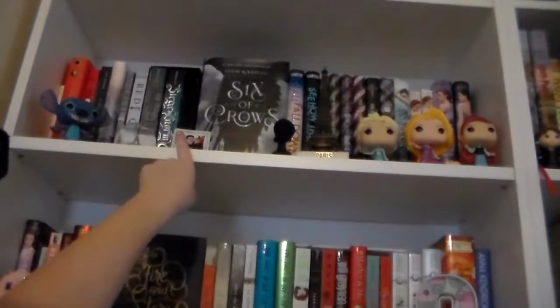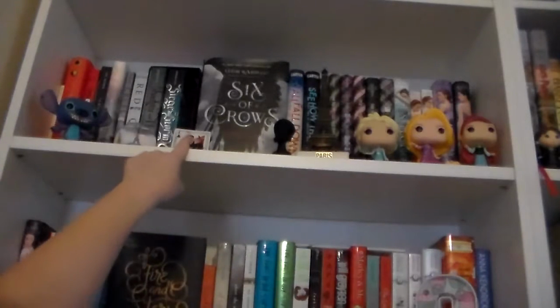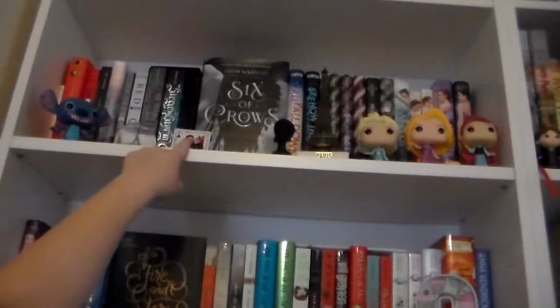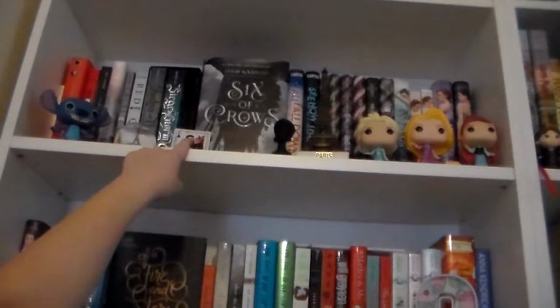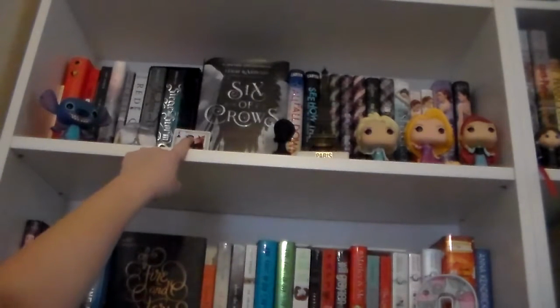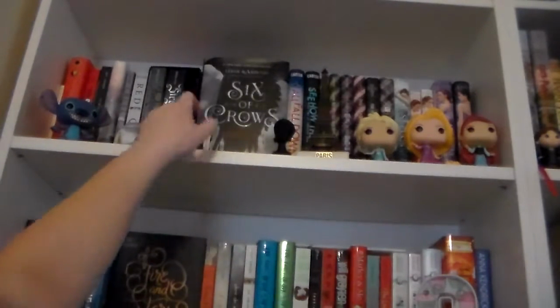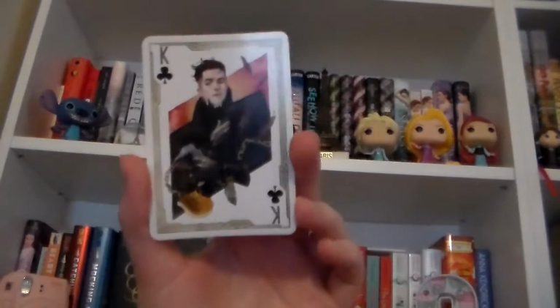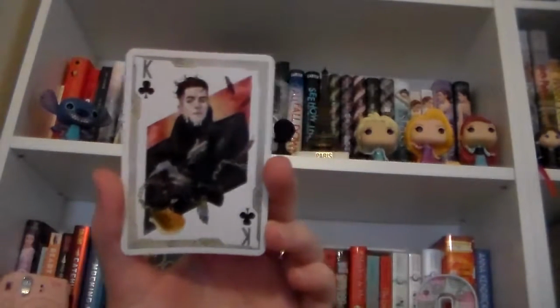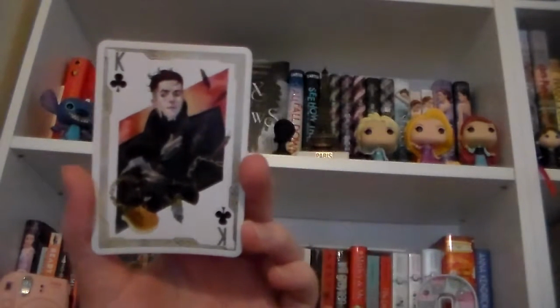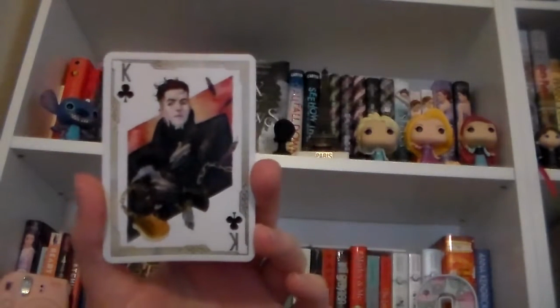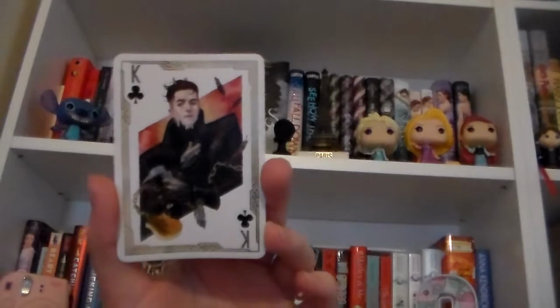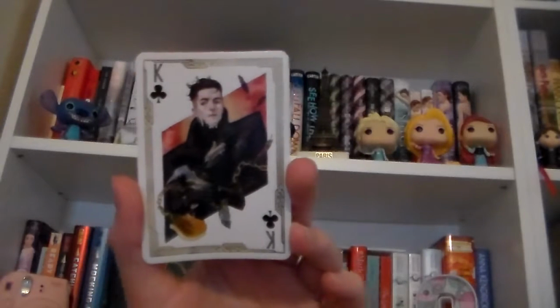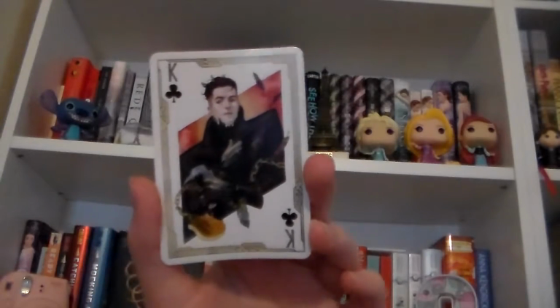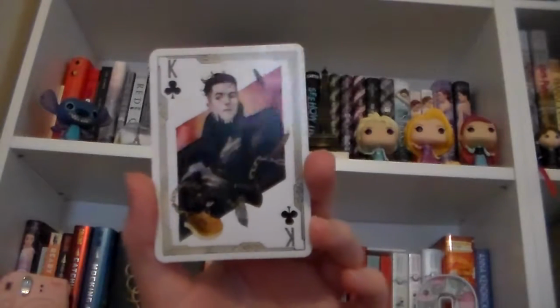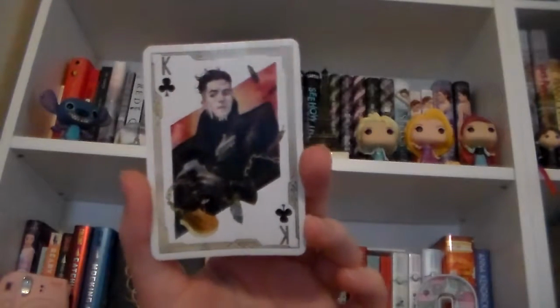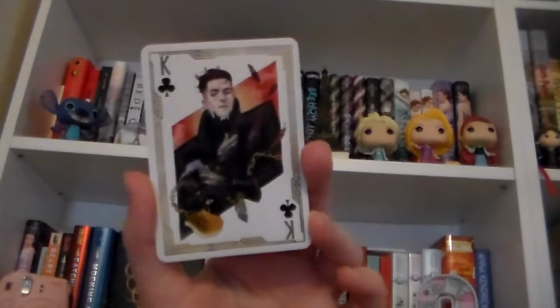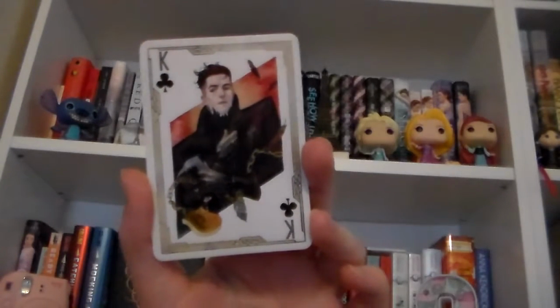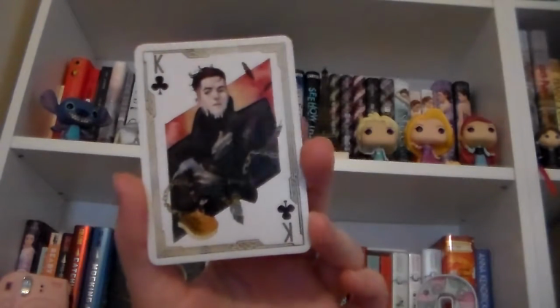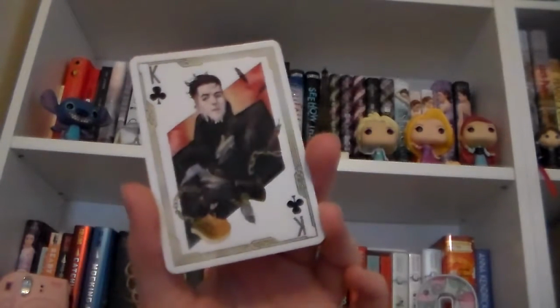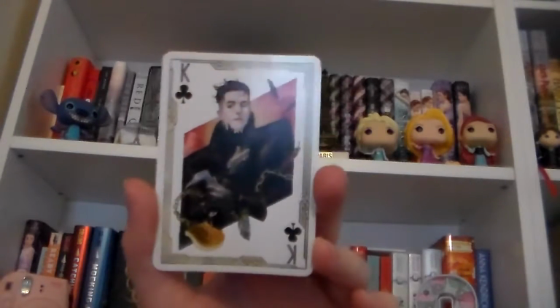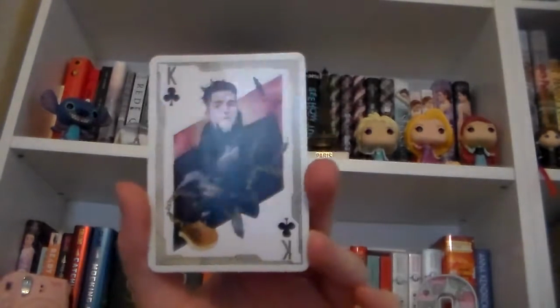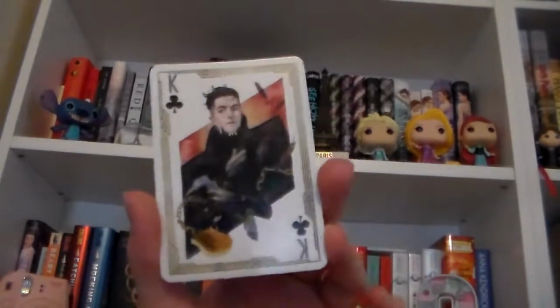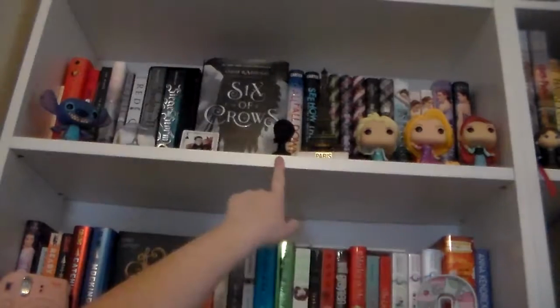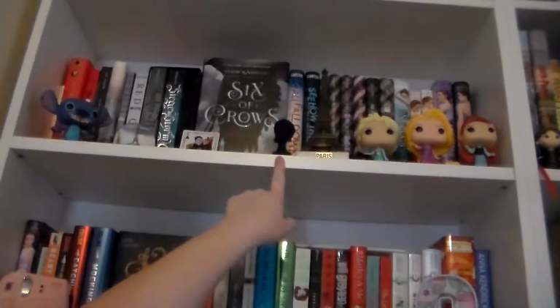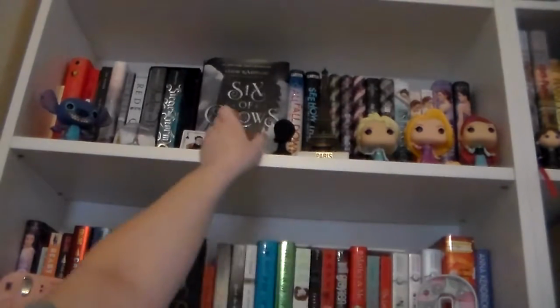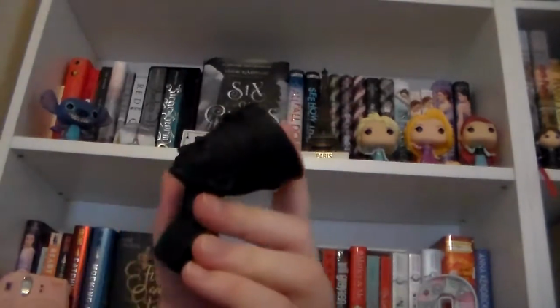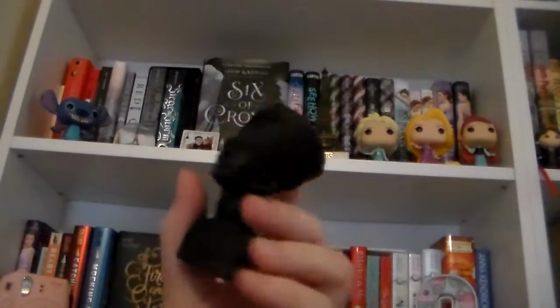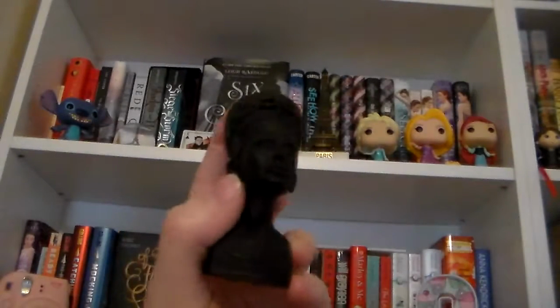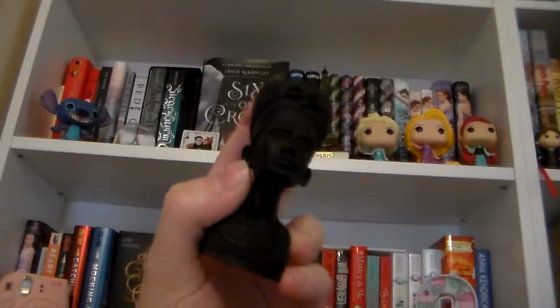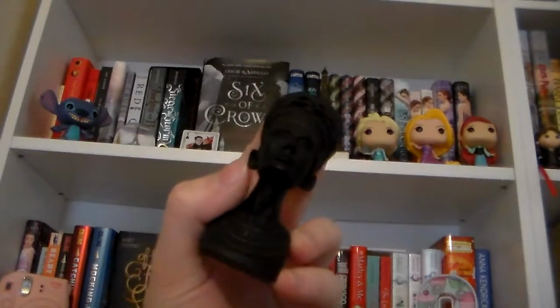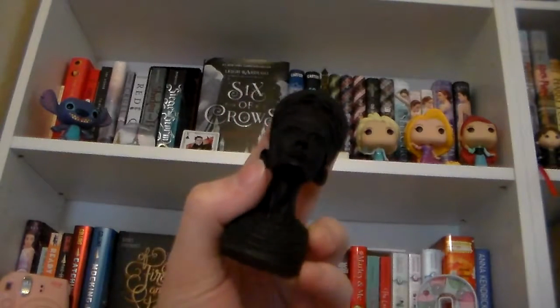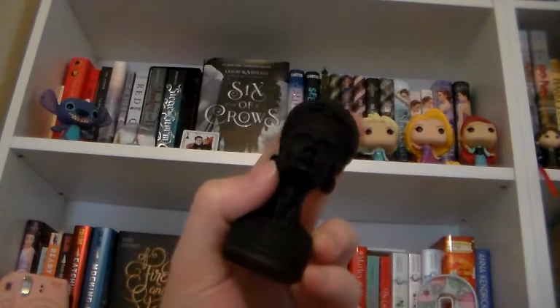Right here in front of my Leigh Bardugo books, I have this little card that I got at the Crooked Kingdom Leigh Bardugo signing. This is Kaz from Six of Crows and Crooked Kingdom. And then right here, I have this little tiny head bust of Queen Nefertiti.